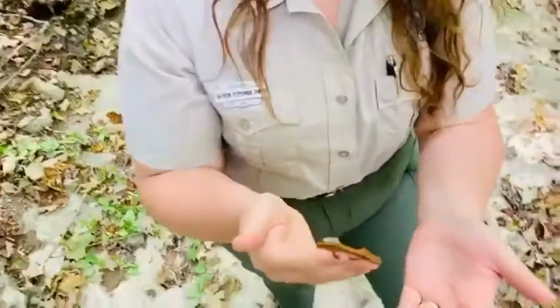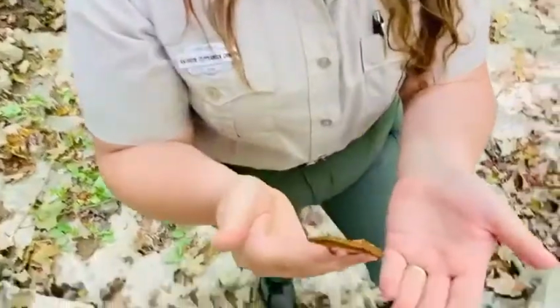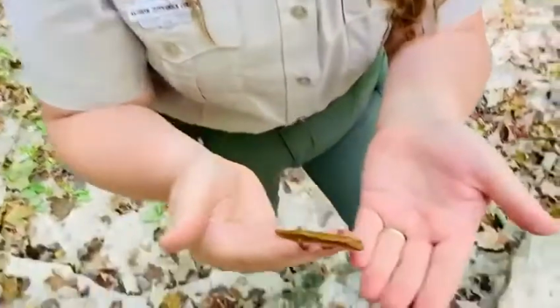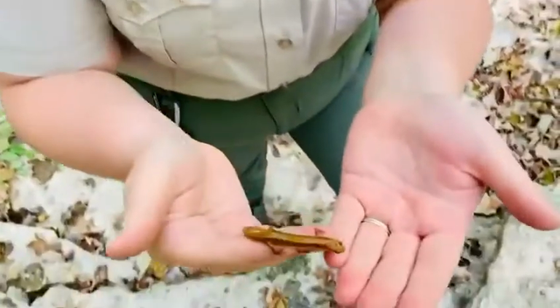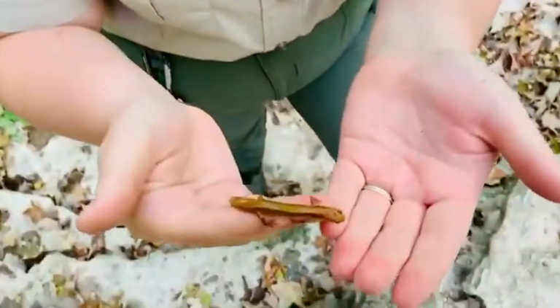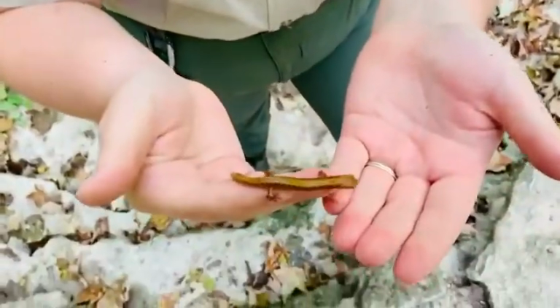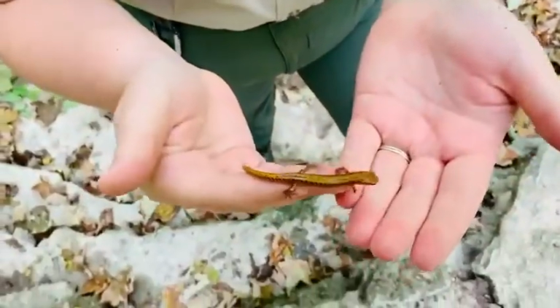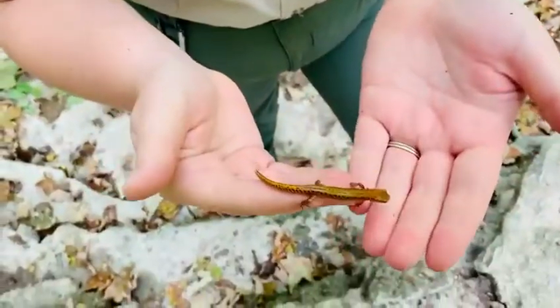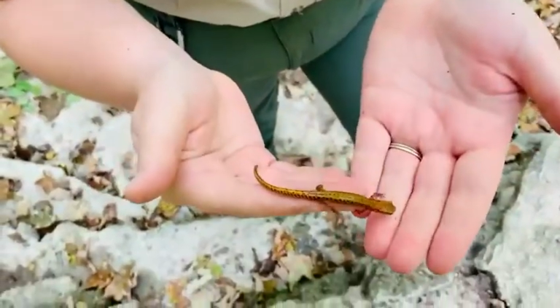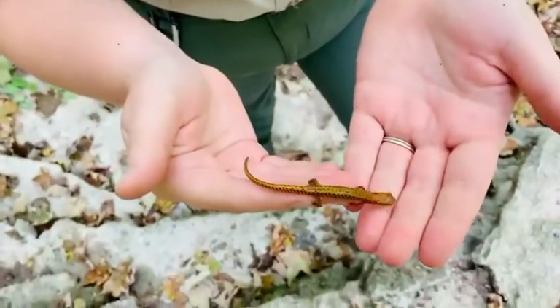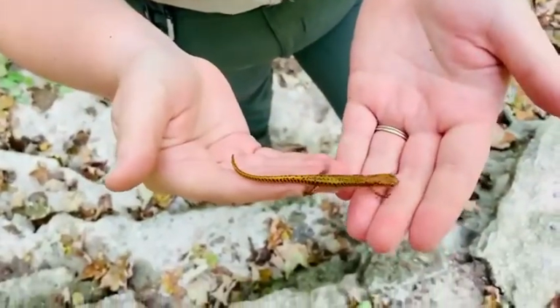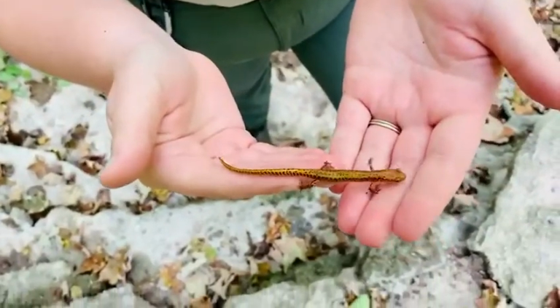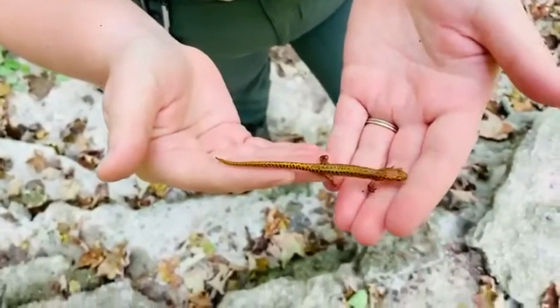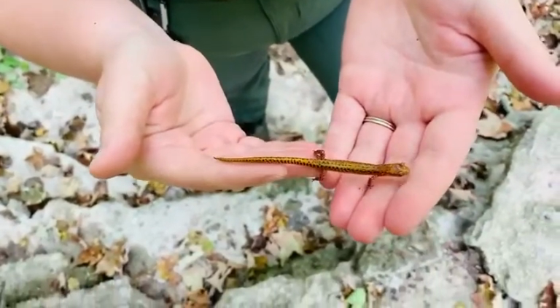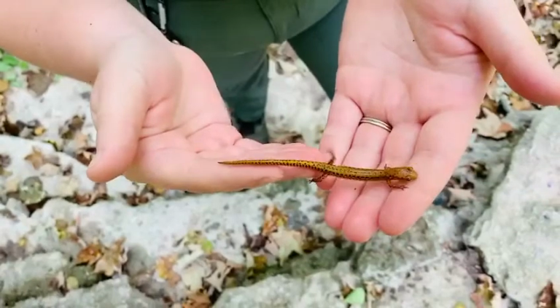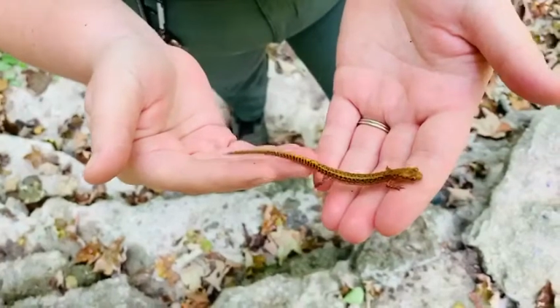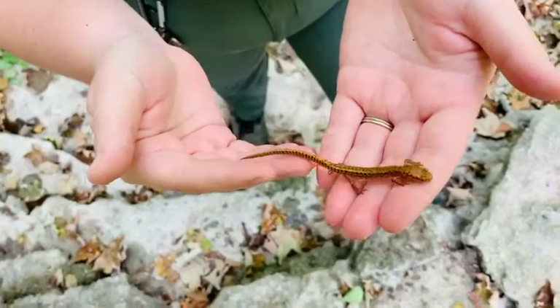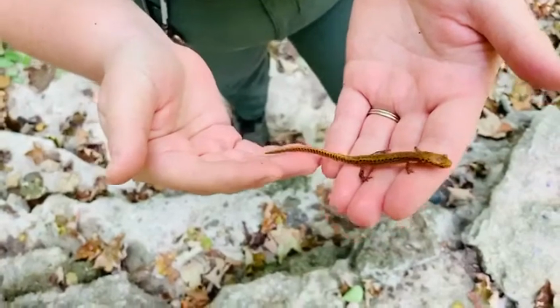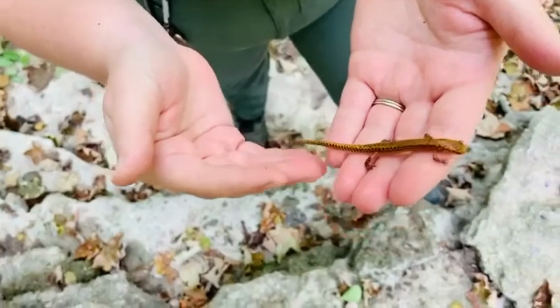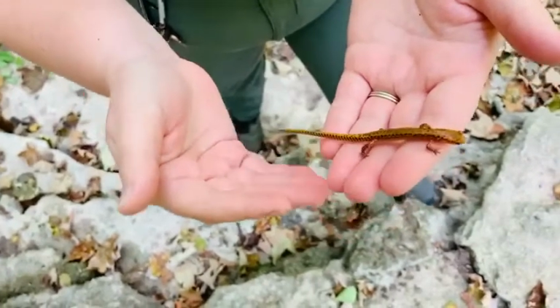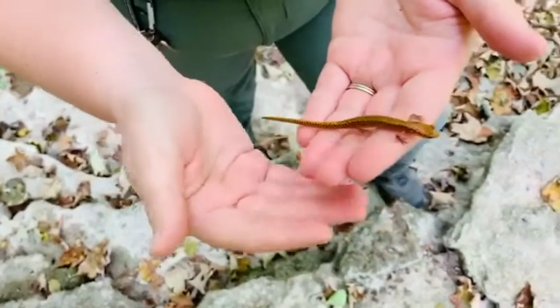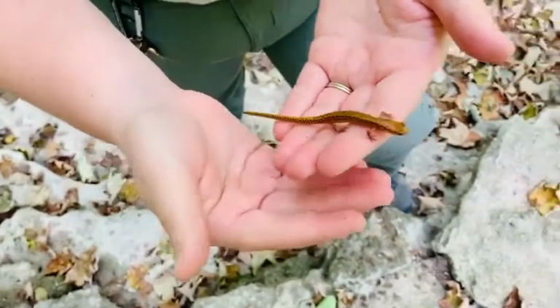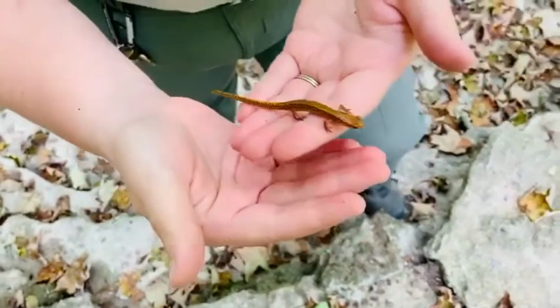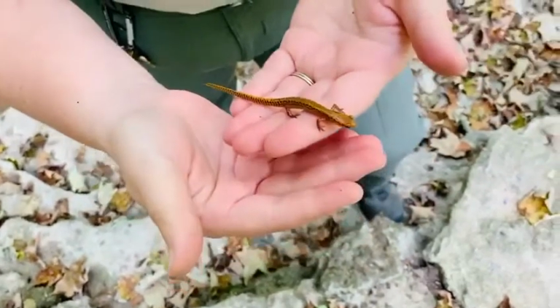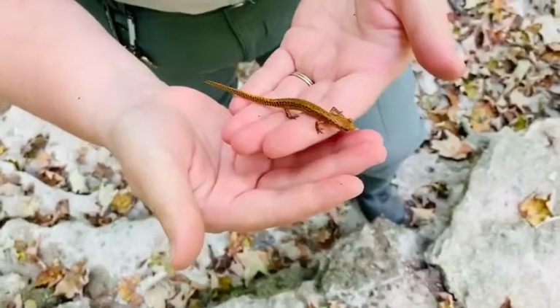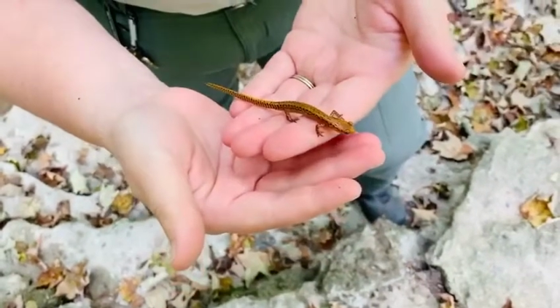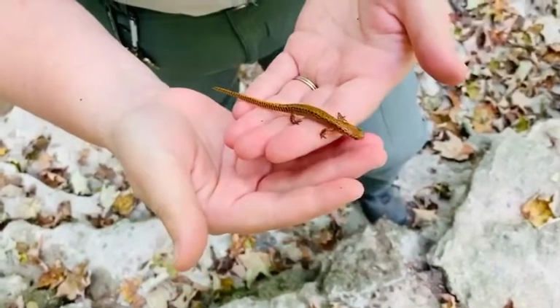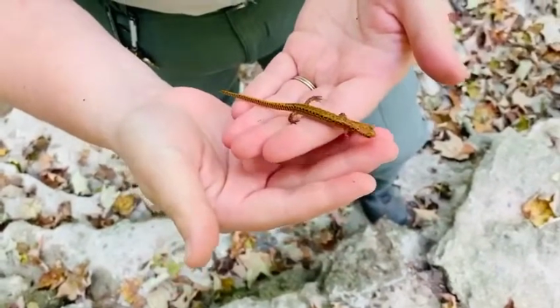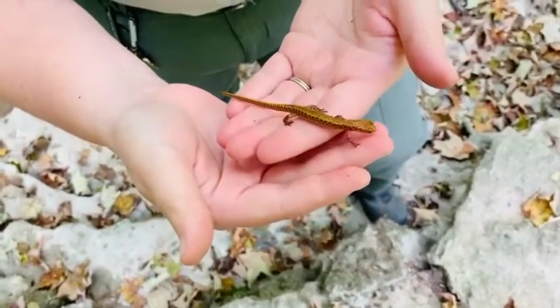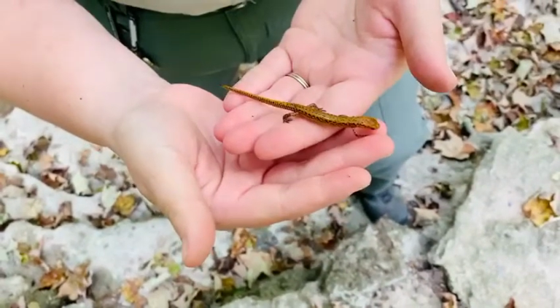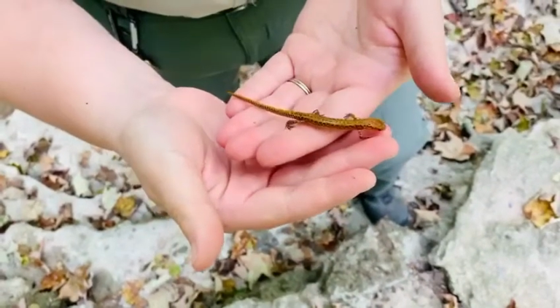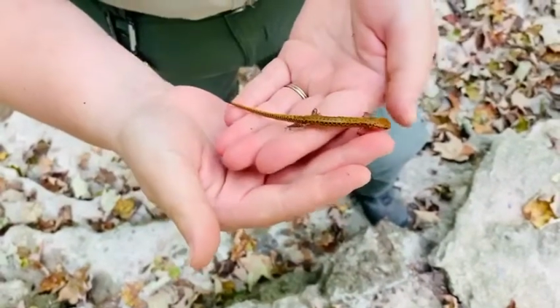They really enjoy laying underneath that shale and limestone bedrock. They can also be found under moist logs and leaf debris as well.